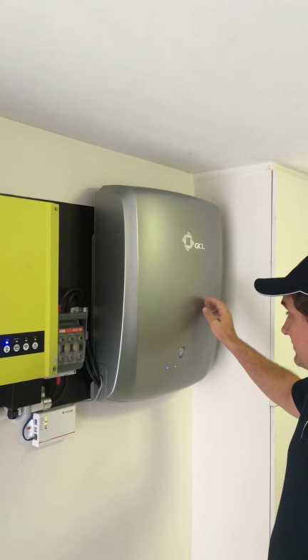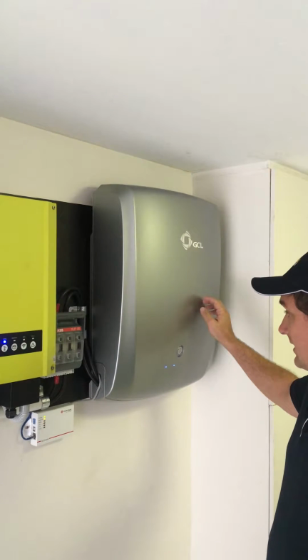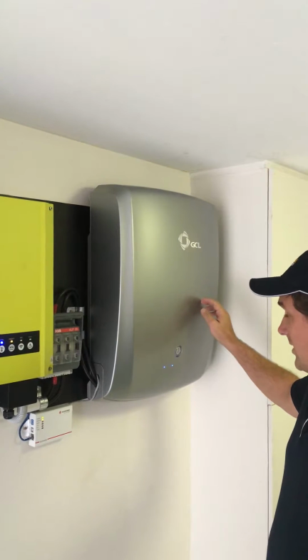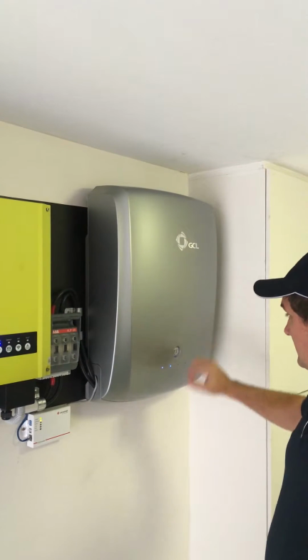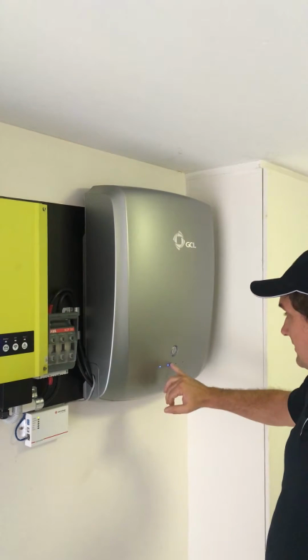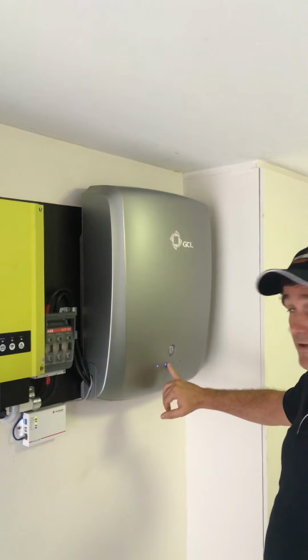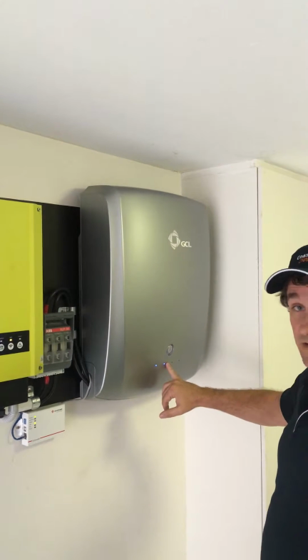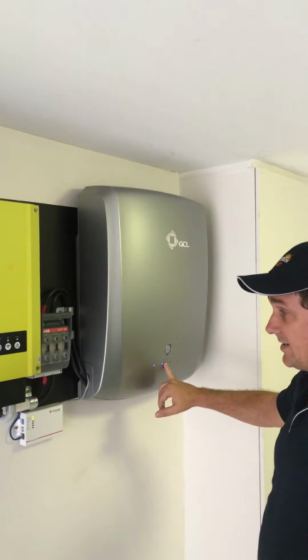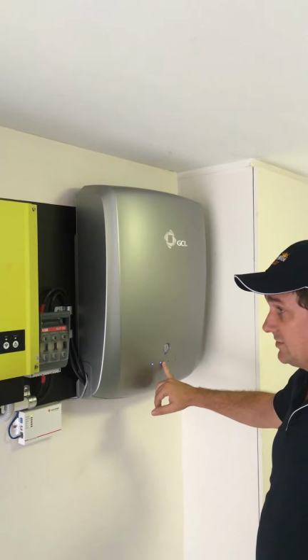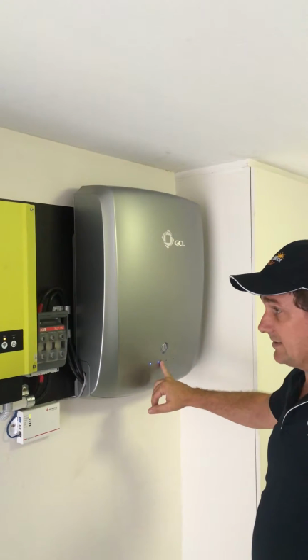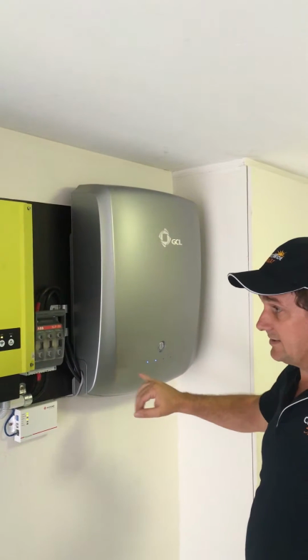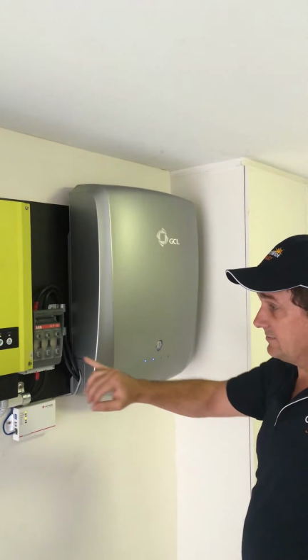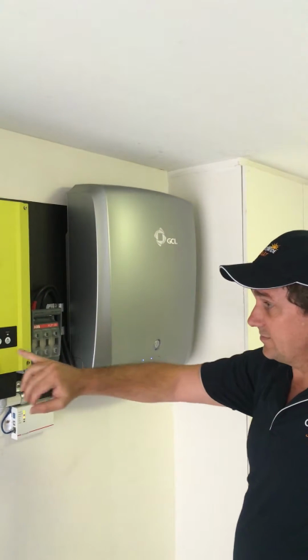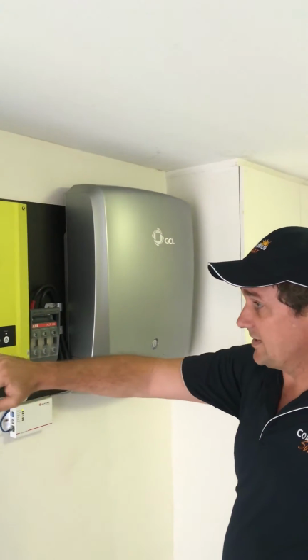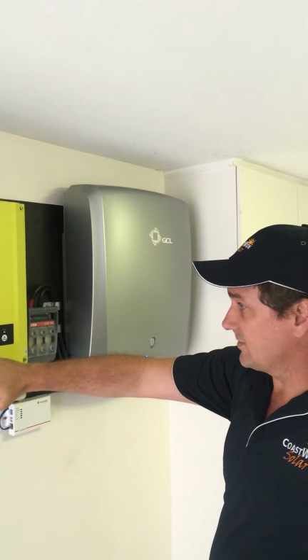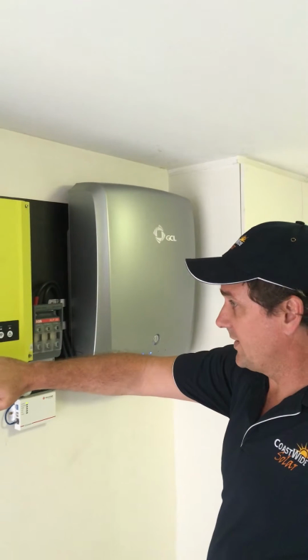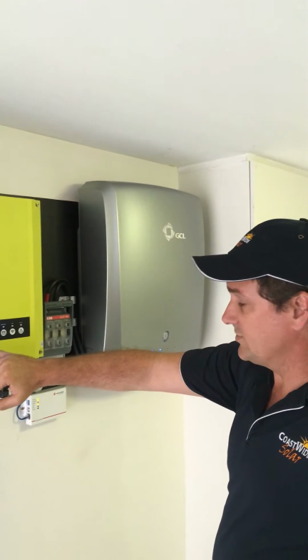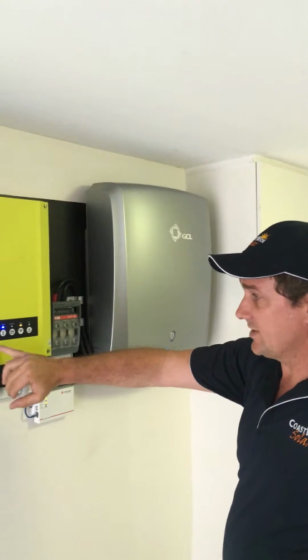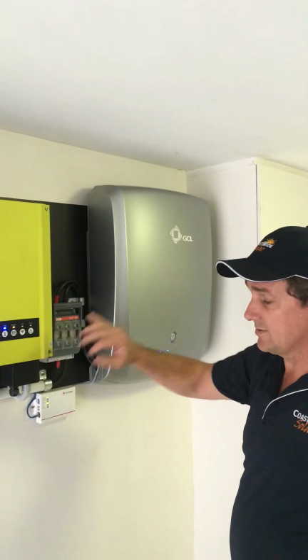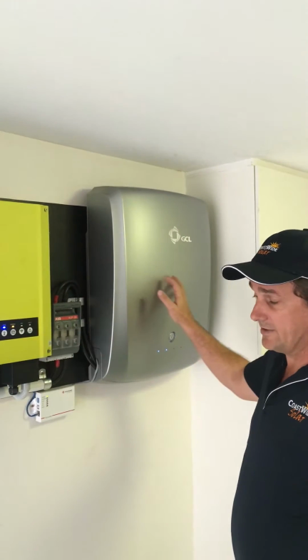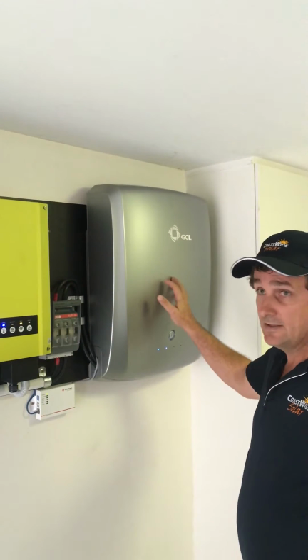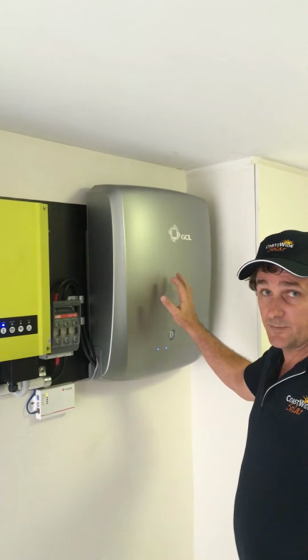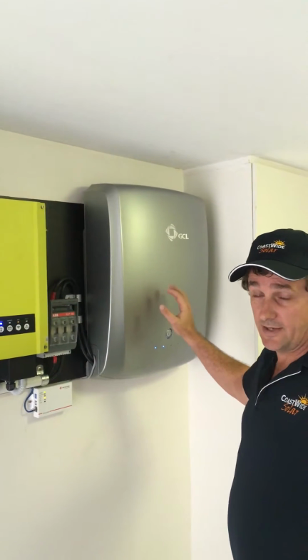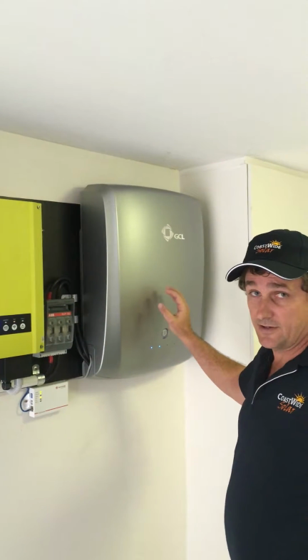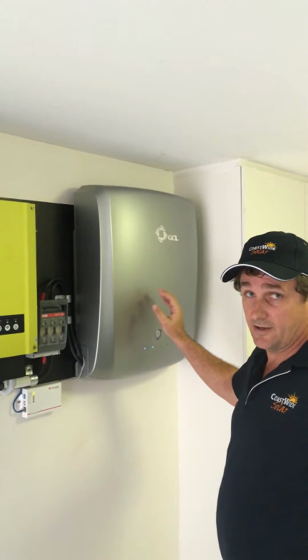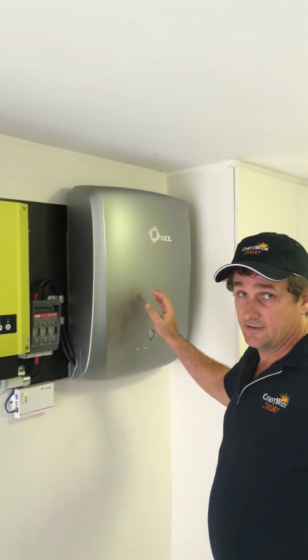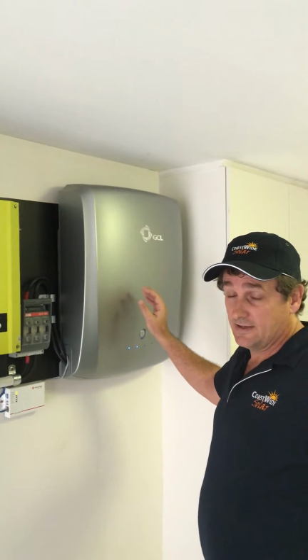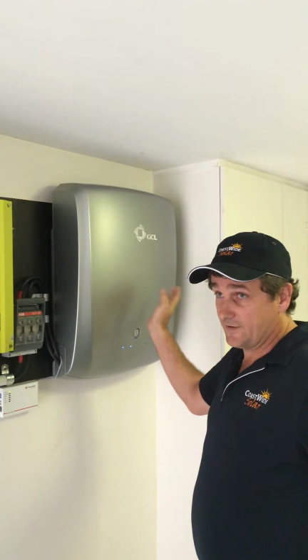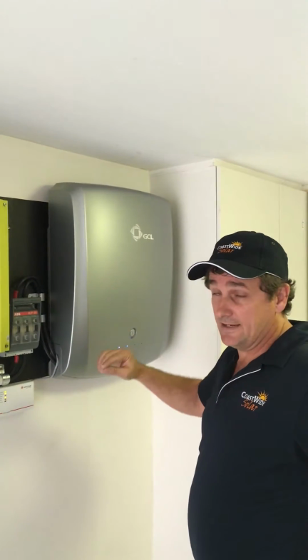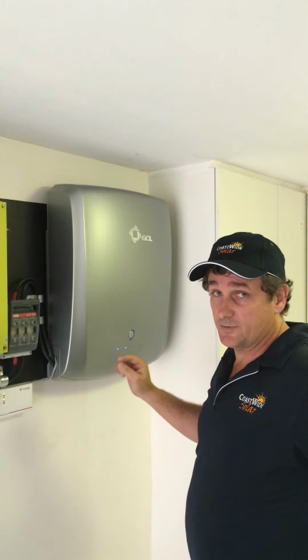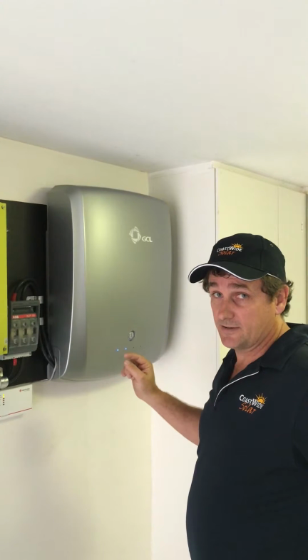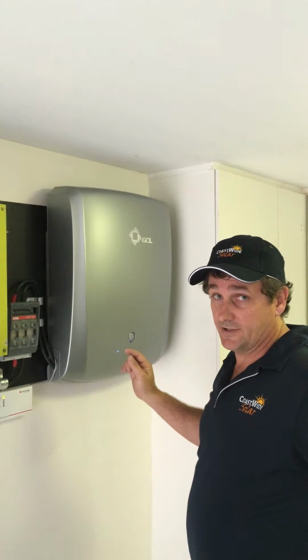At the moment it's at 50% charge. We're receiving solar power which is charging the battery, supplying the household loads, and feeding any surplus back to the grid.